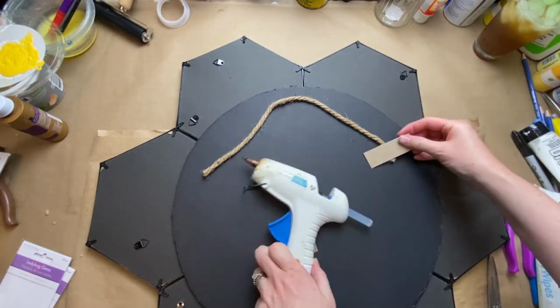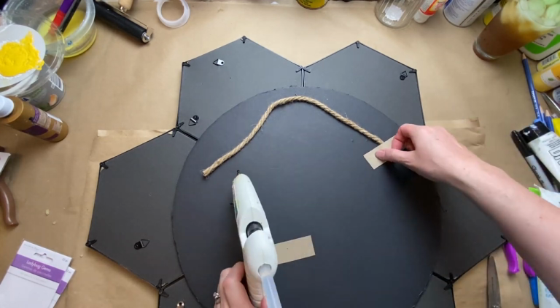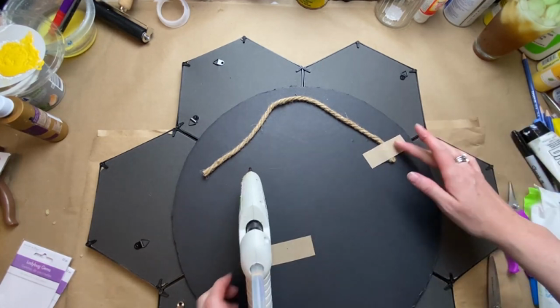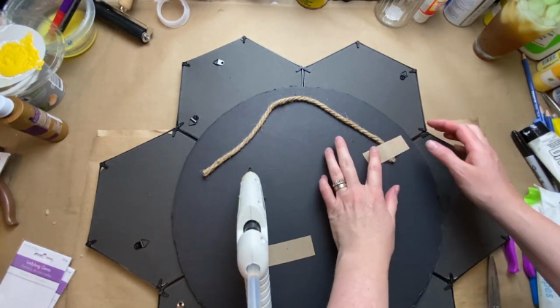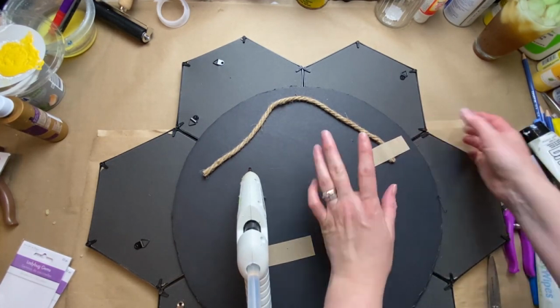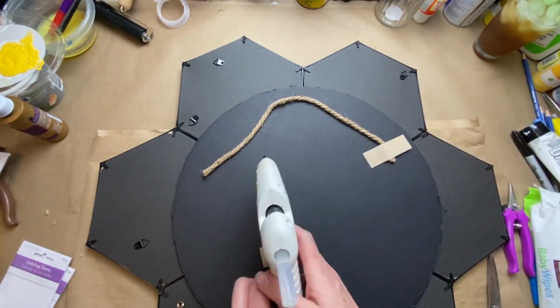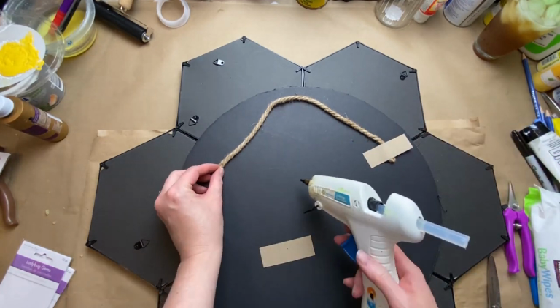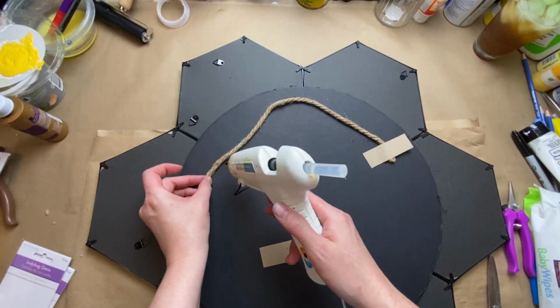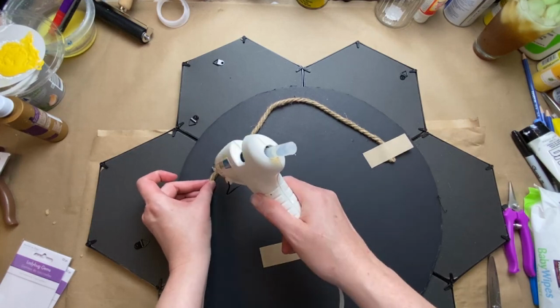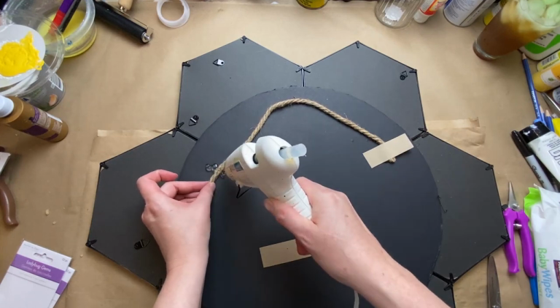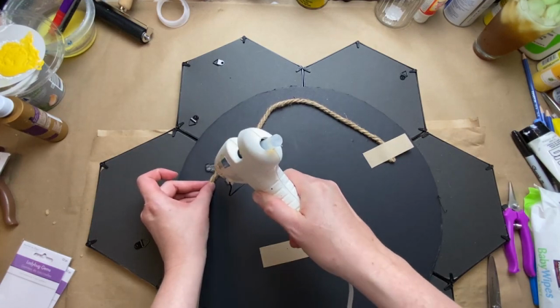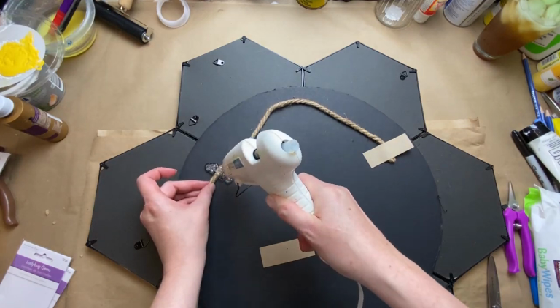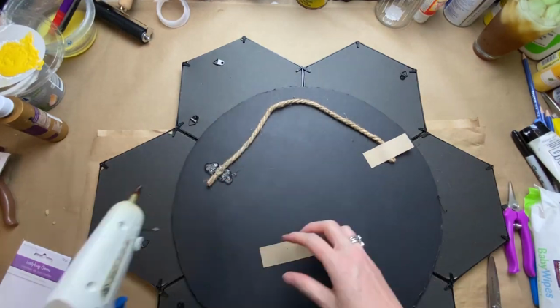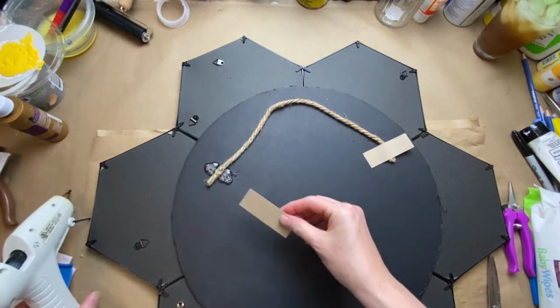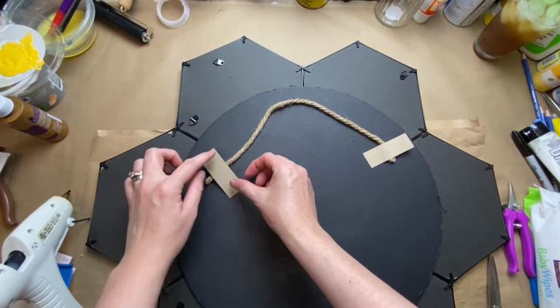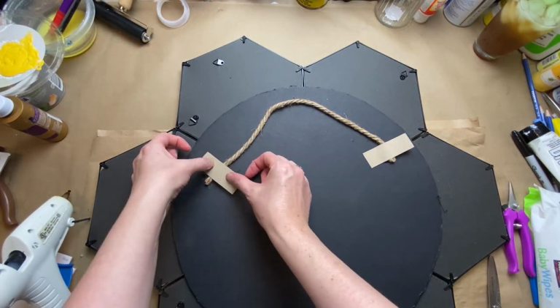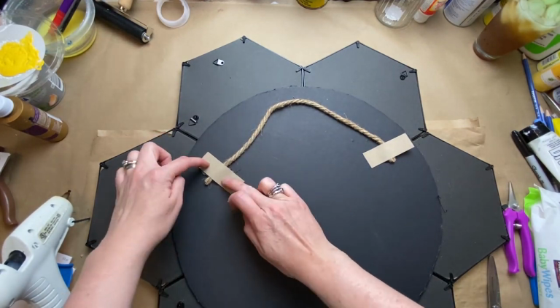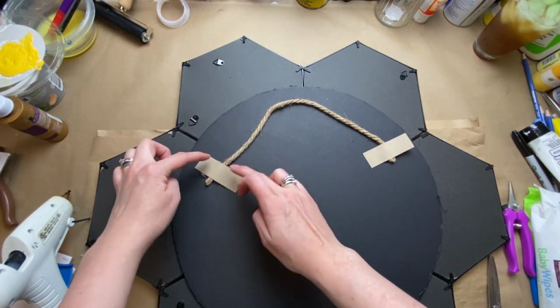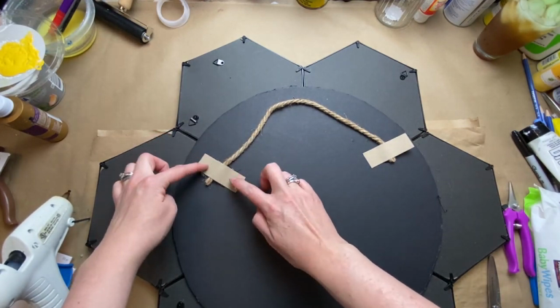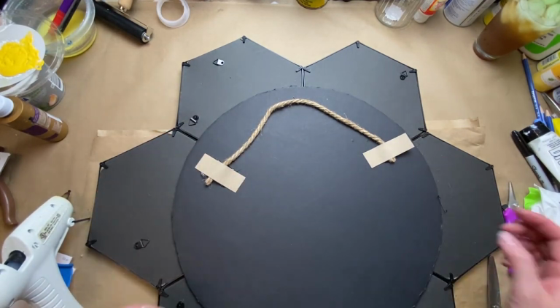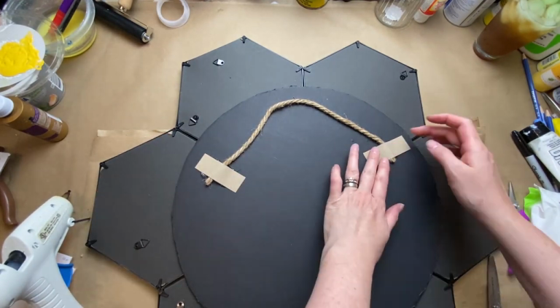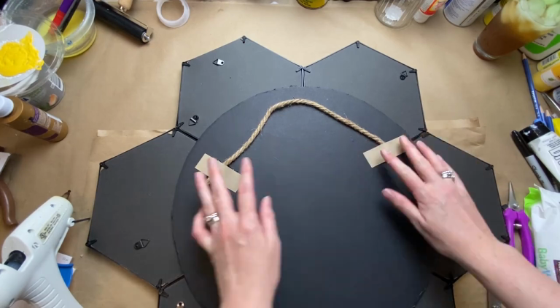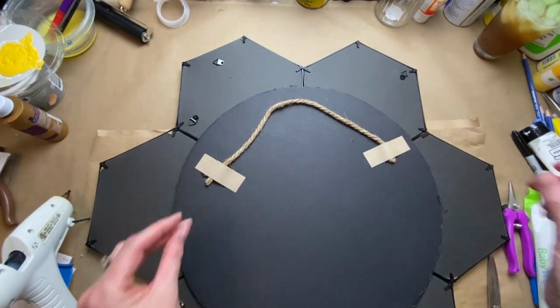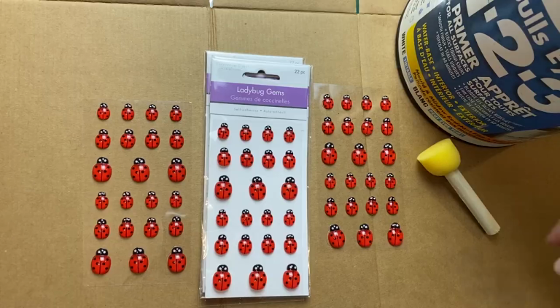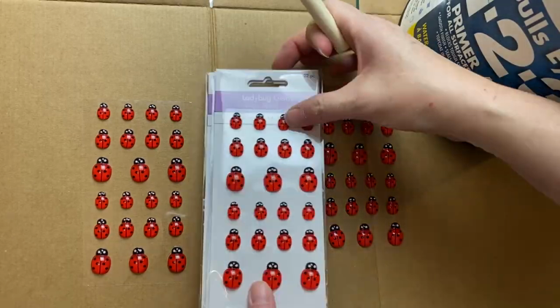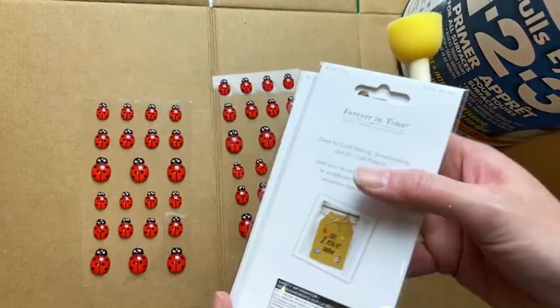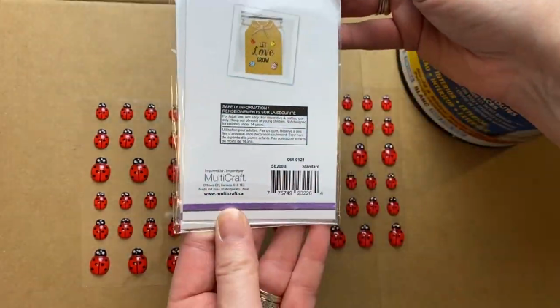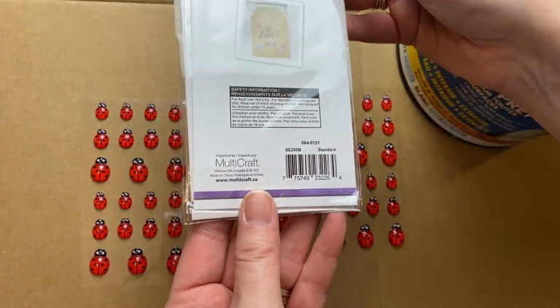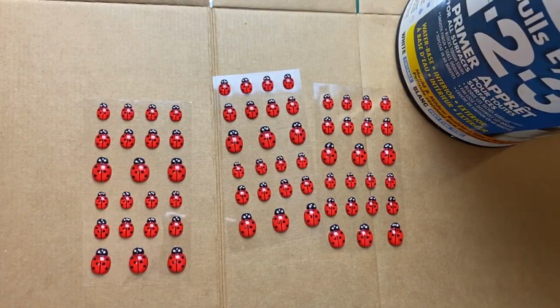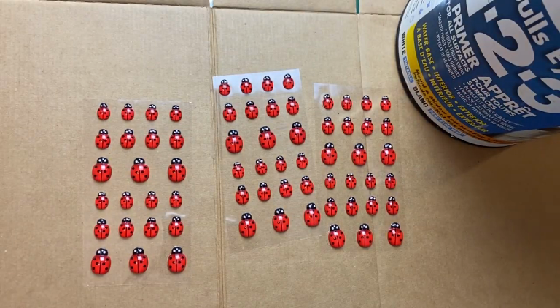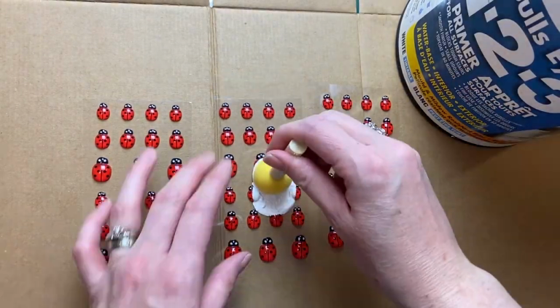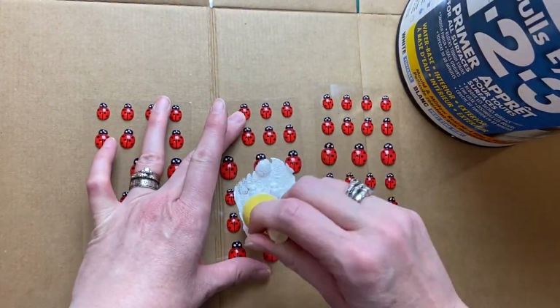Then I just attached a rope to the back to hang it with — just easy peasy. With some hot glue, and then I use some cardboard to reinforce it and just hold it till it dries.